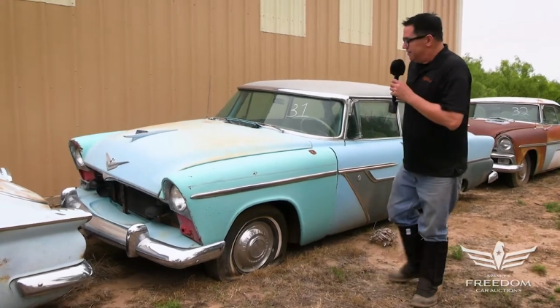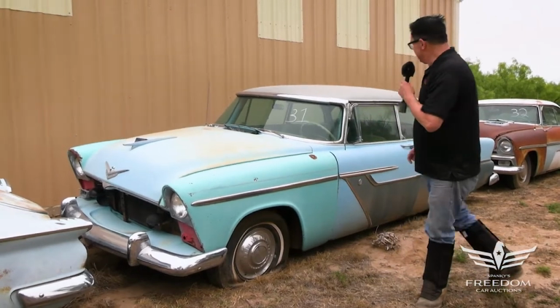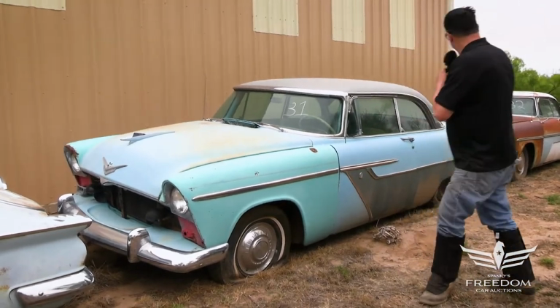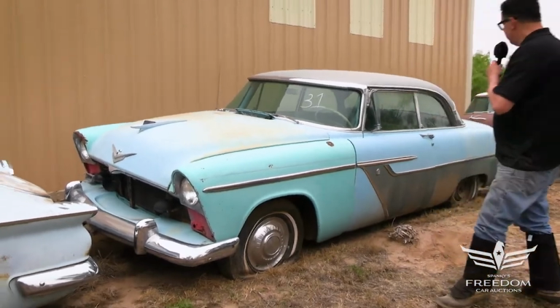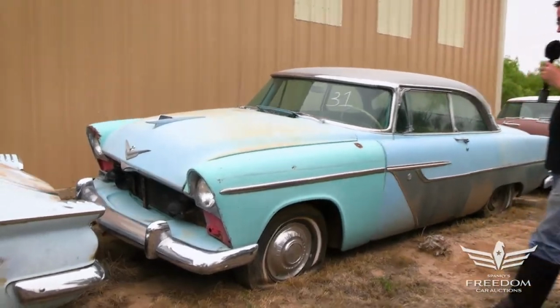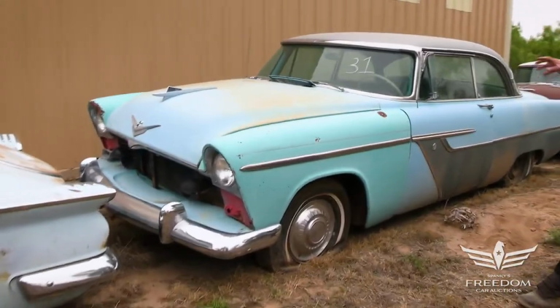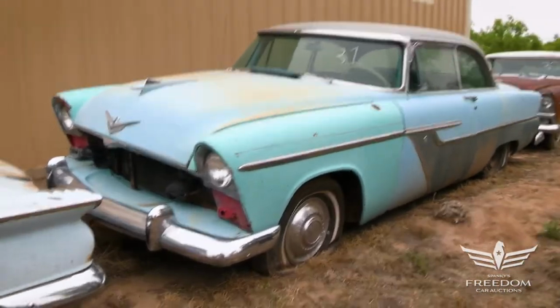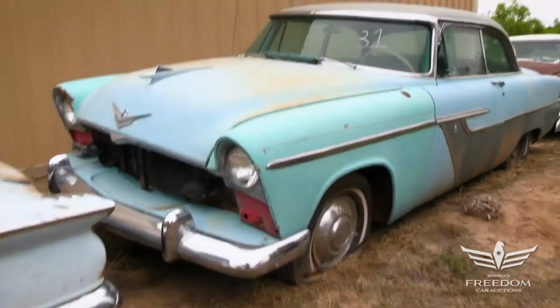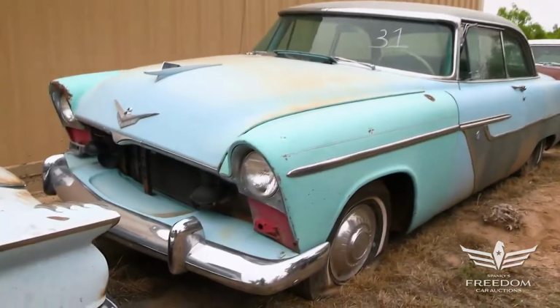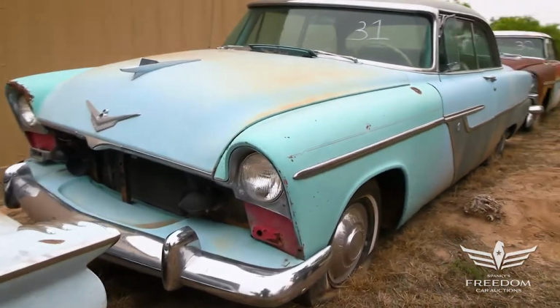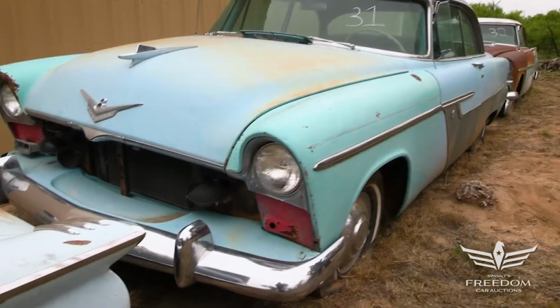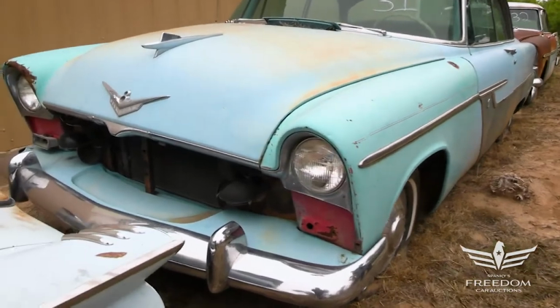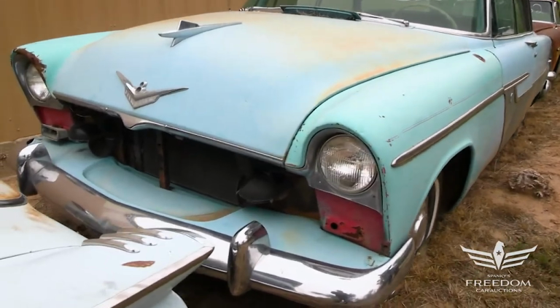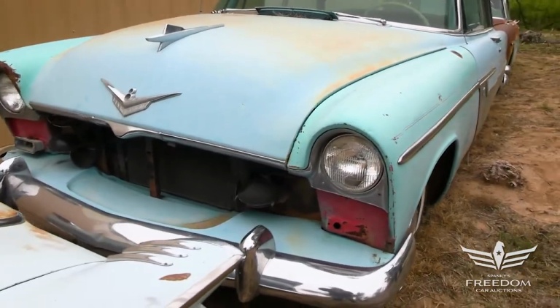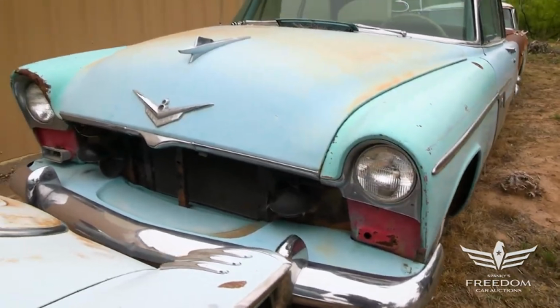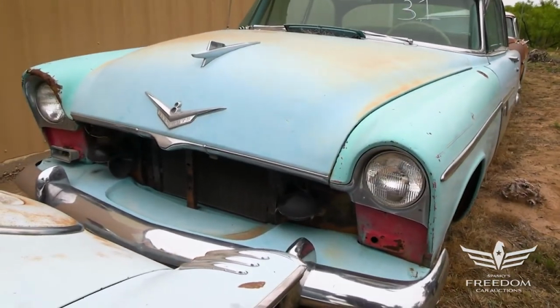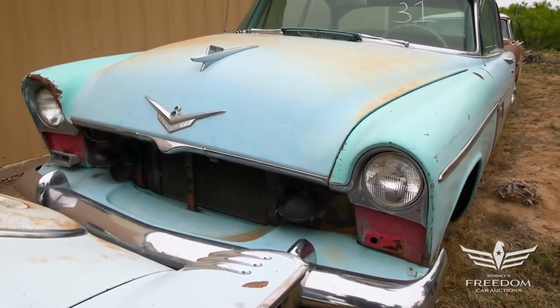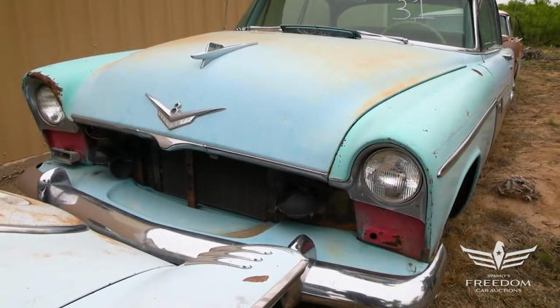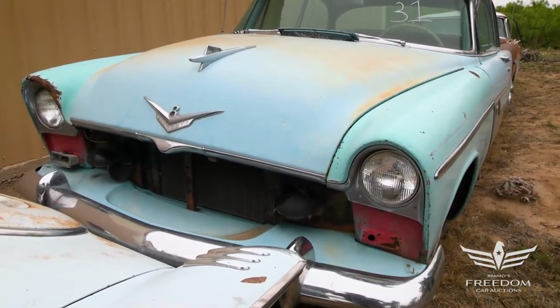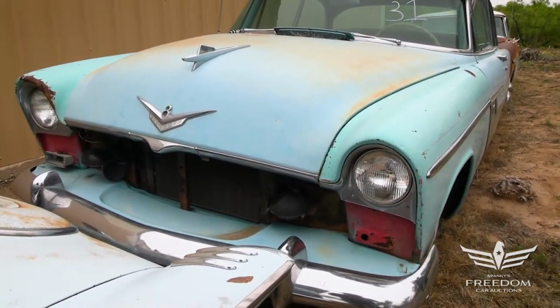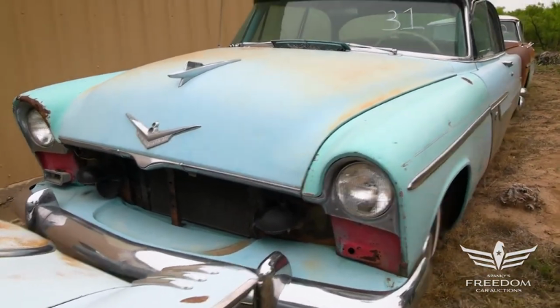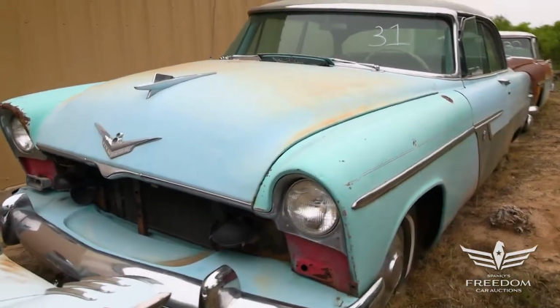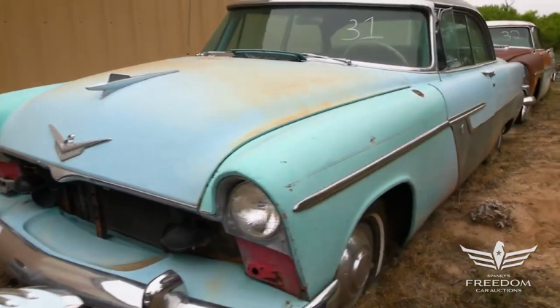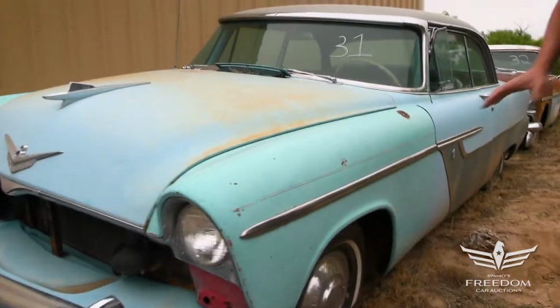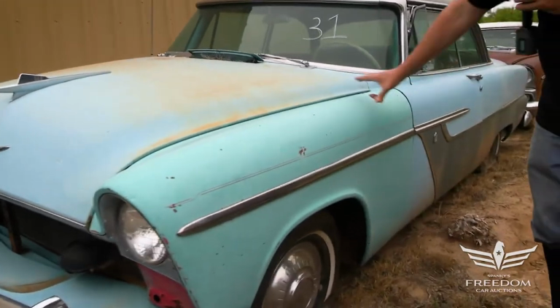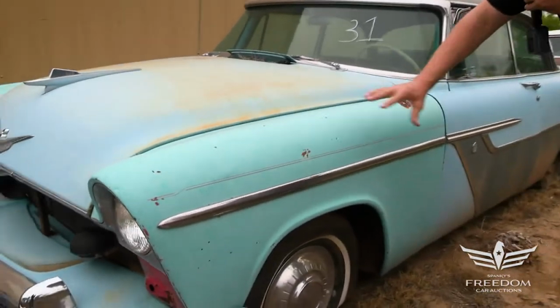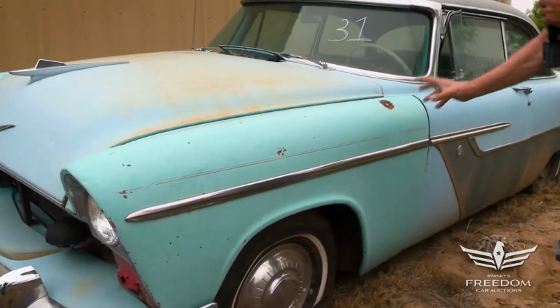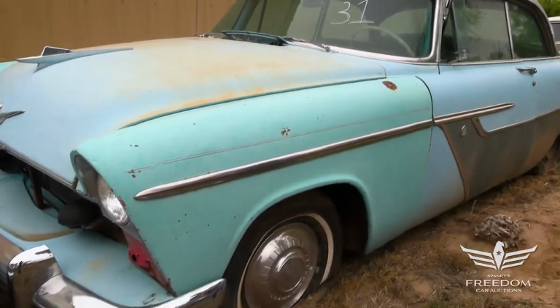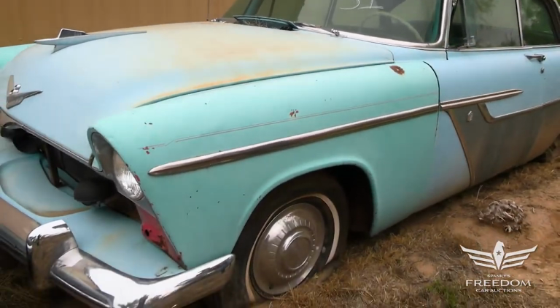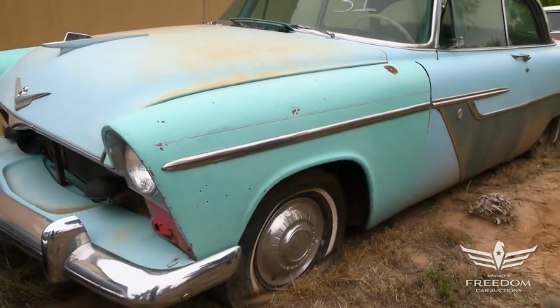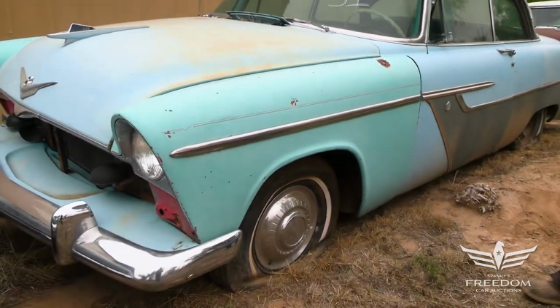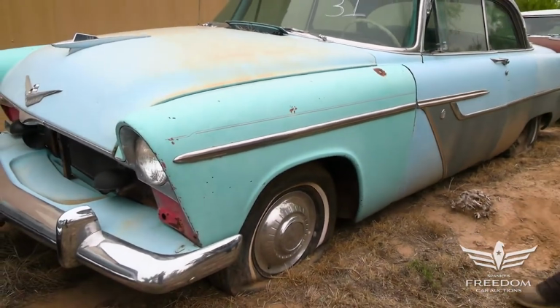This is a 1955 Plymouth — I think it's a Savoy. It's a low-line car, but it's a two-door hardtop, not a pillar coupe. That's a special detail. Very nice original paint, I'm thinking, on most of this car.